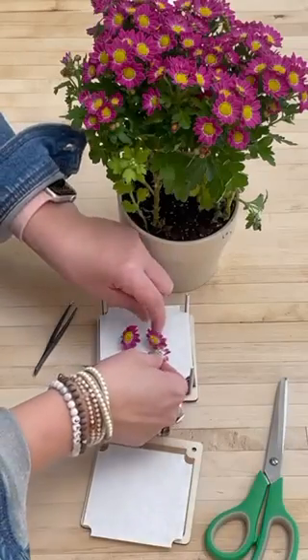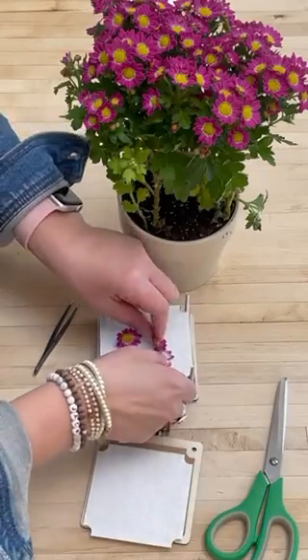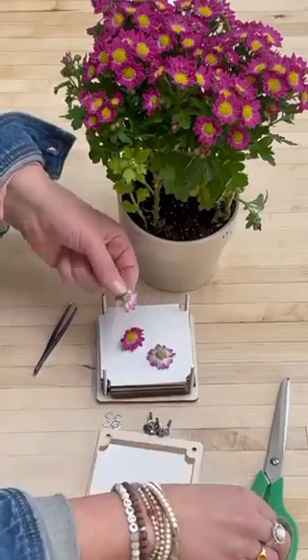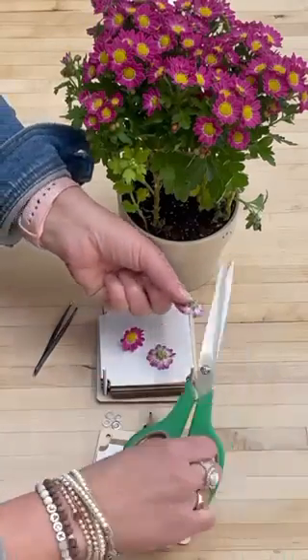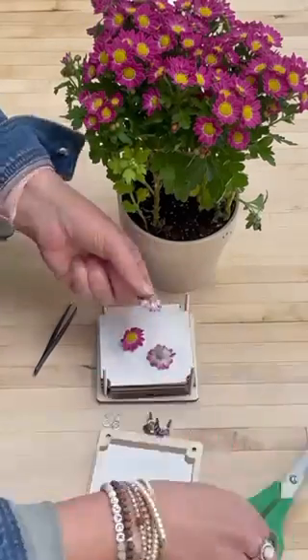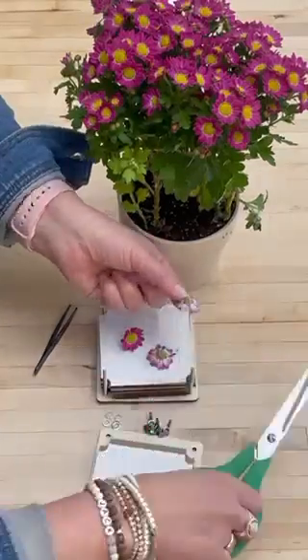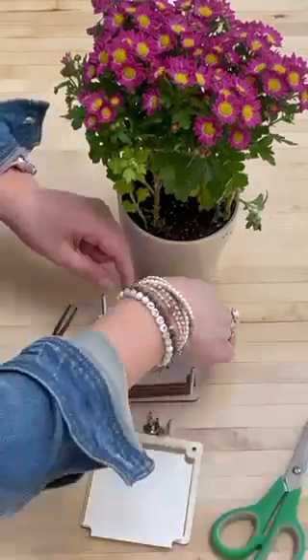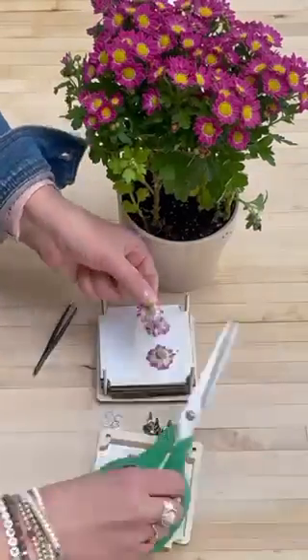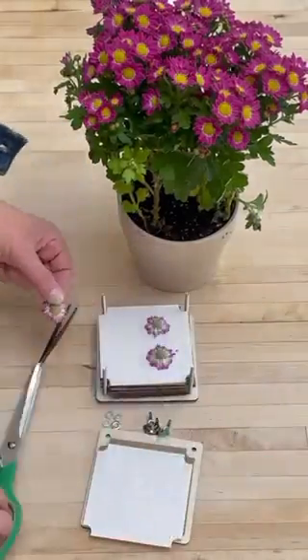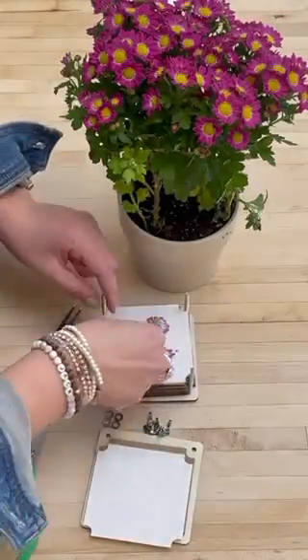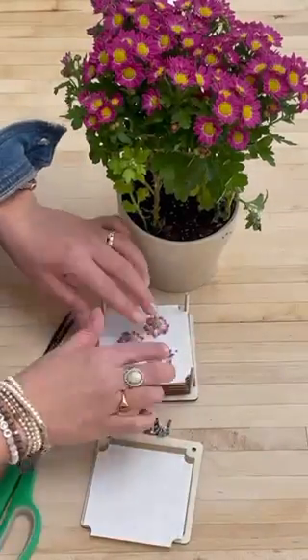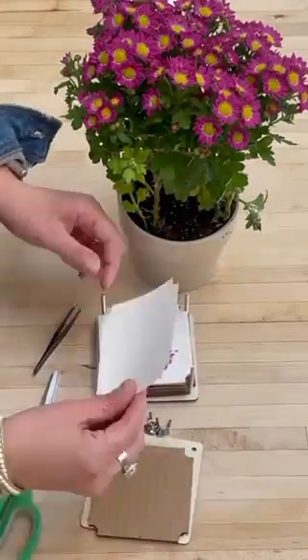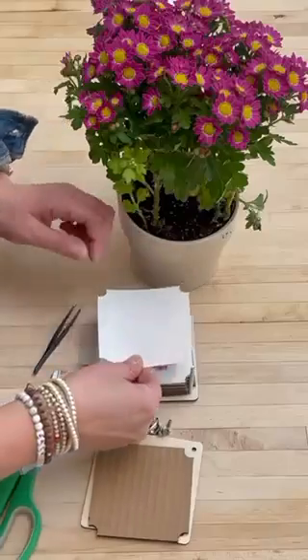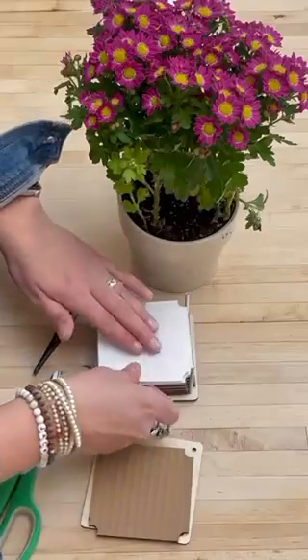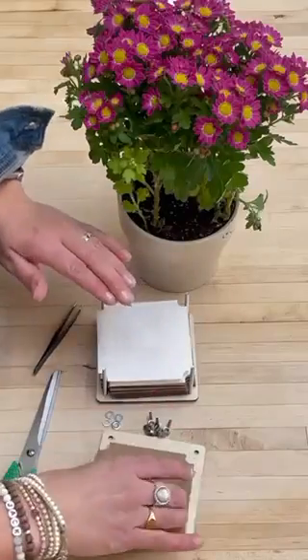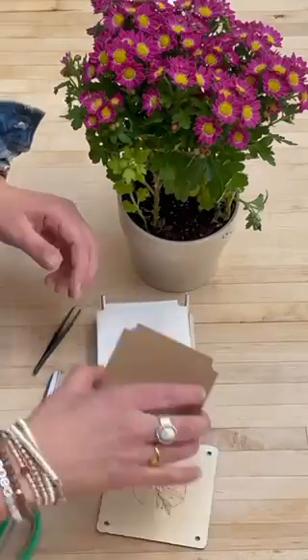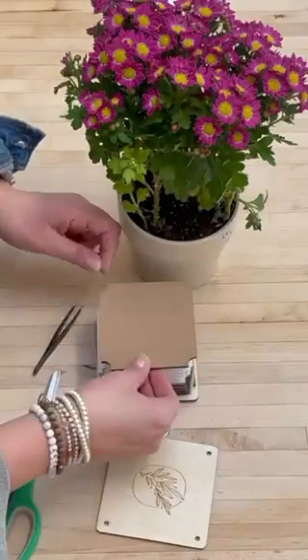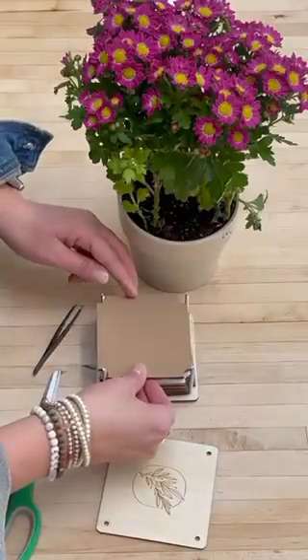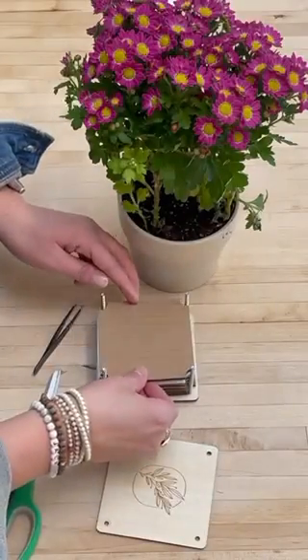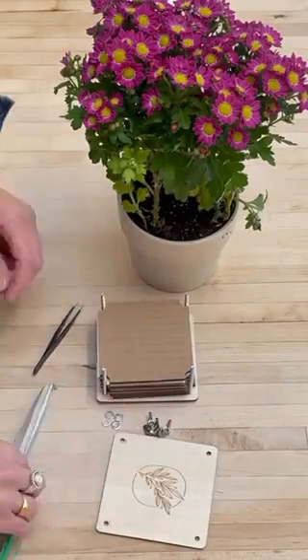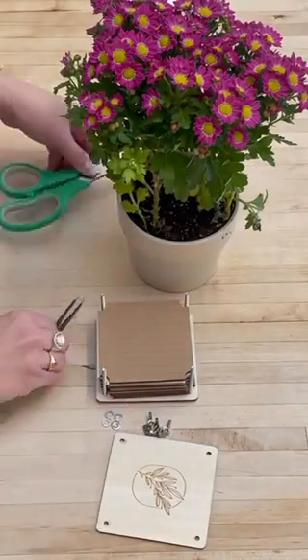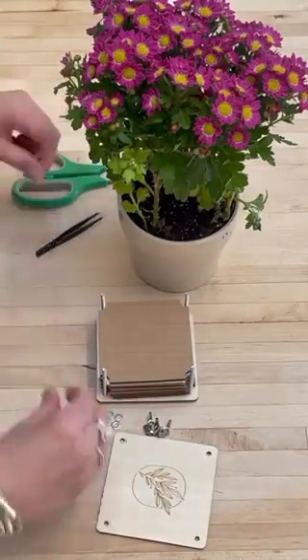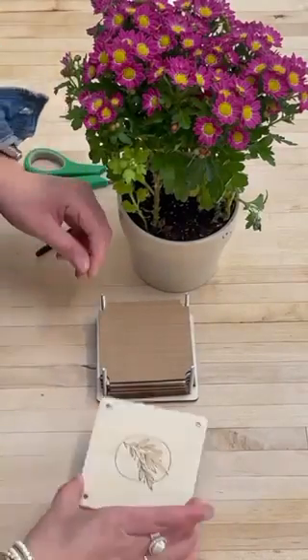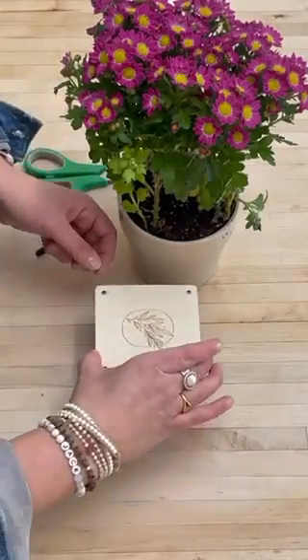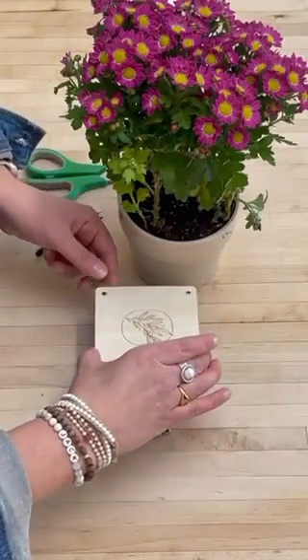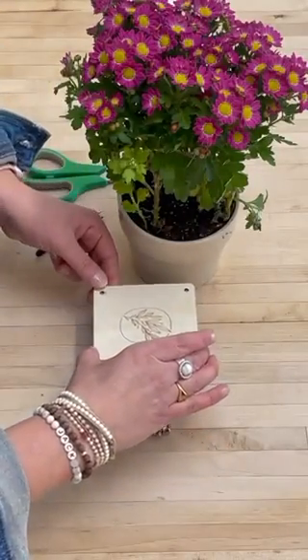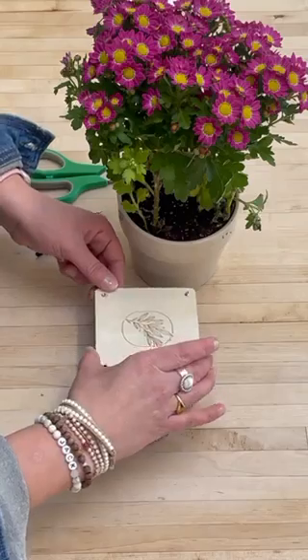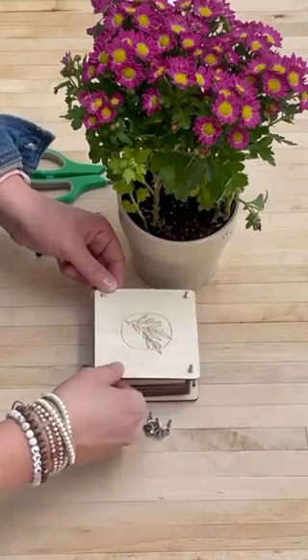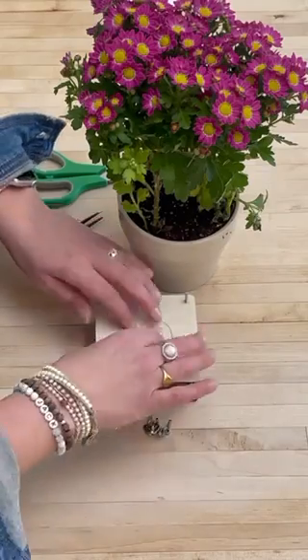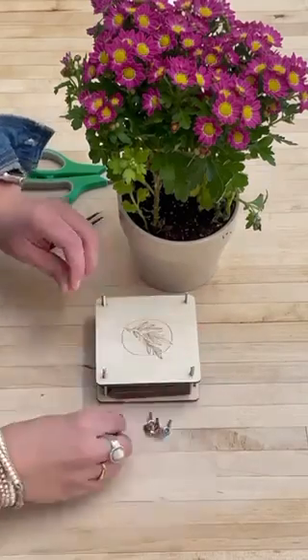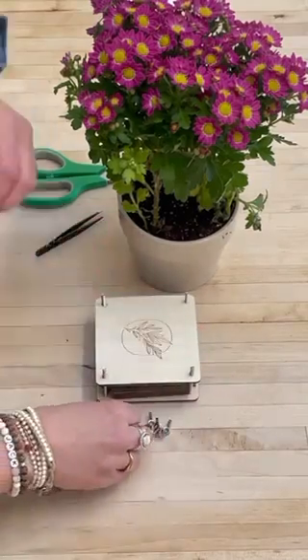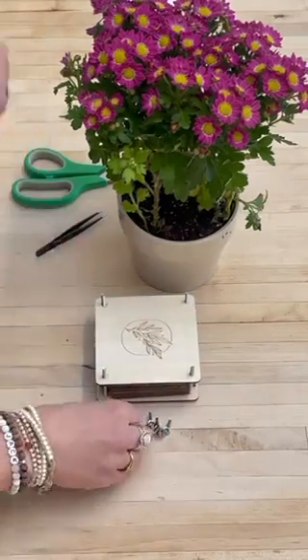I'm going to go ahead and clip the stems so that they lay flat and put them face down on the paper. I'll put another piece of paper and another piece of cardboard, and I can repeat this until all the pieces of cardboard and paper have been used.